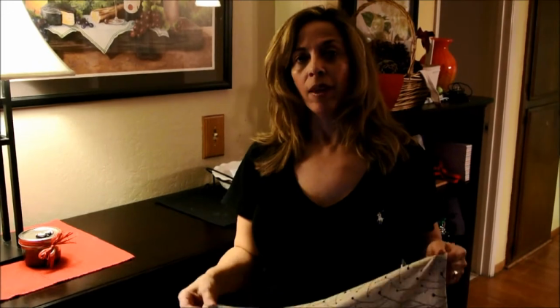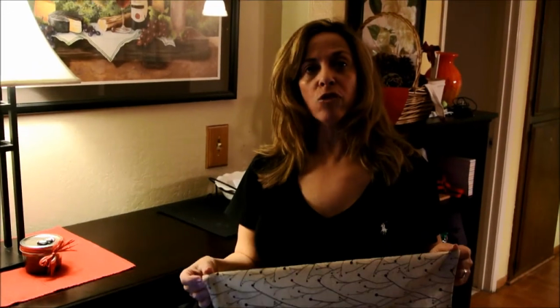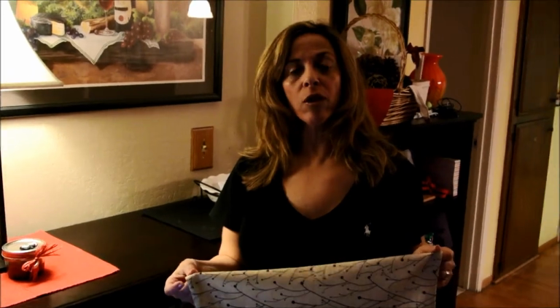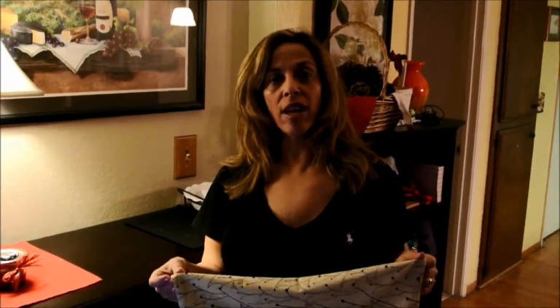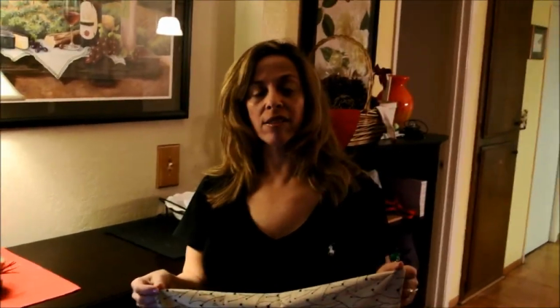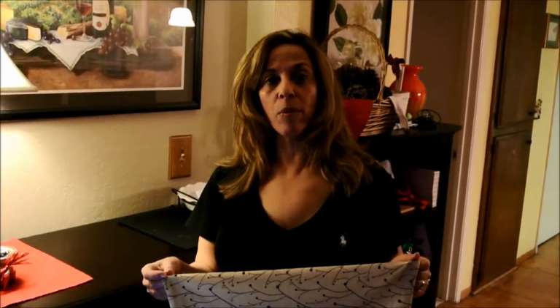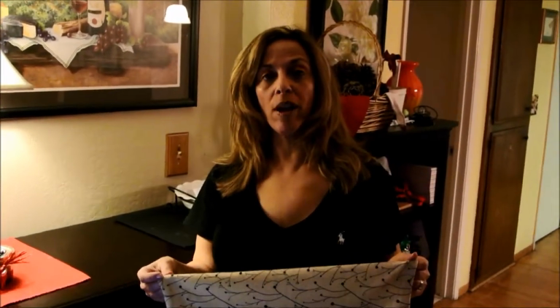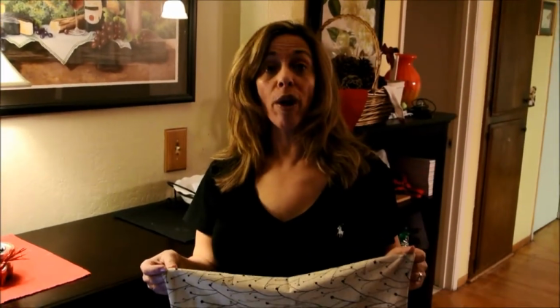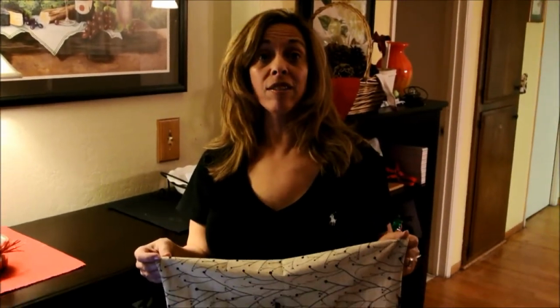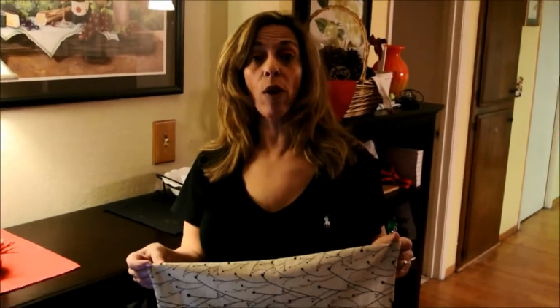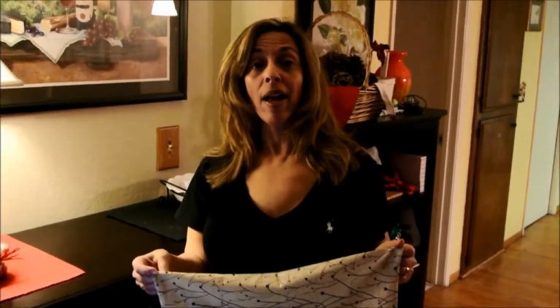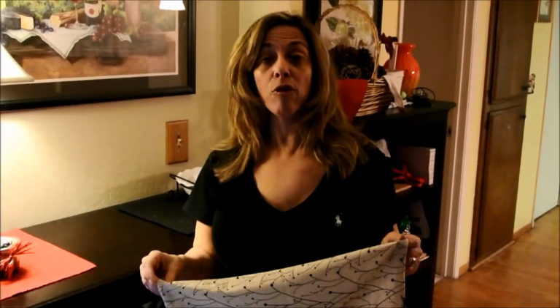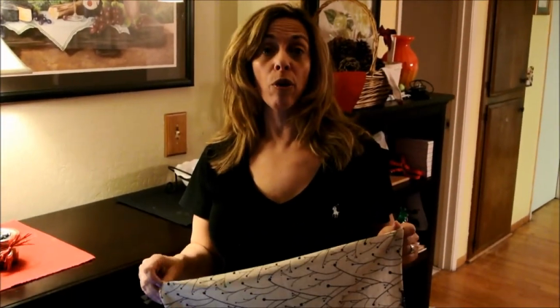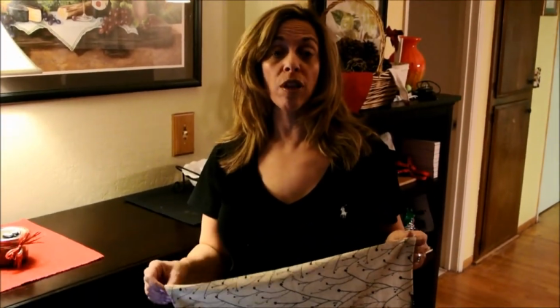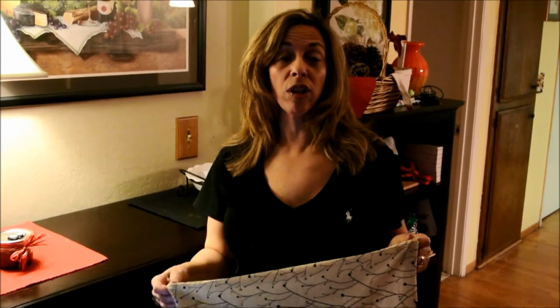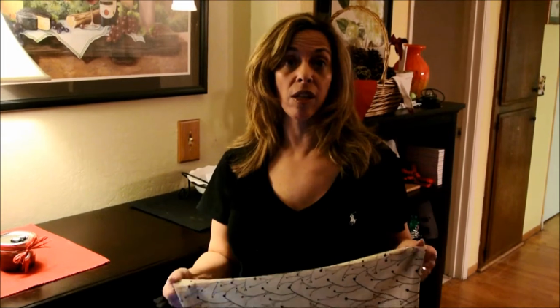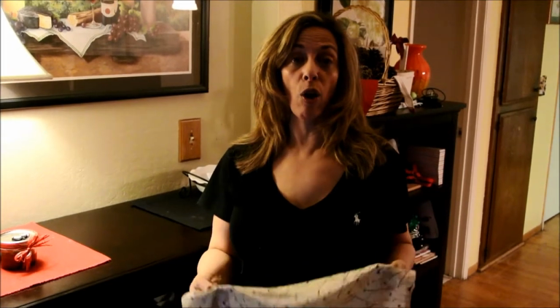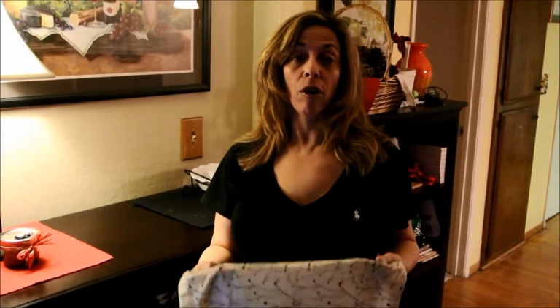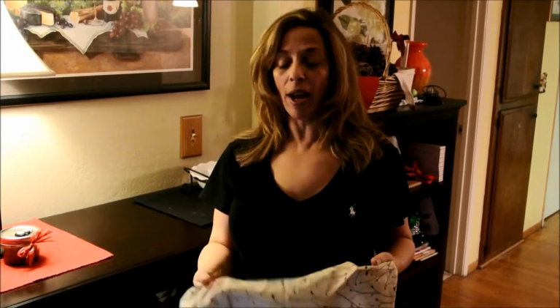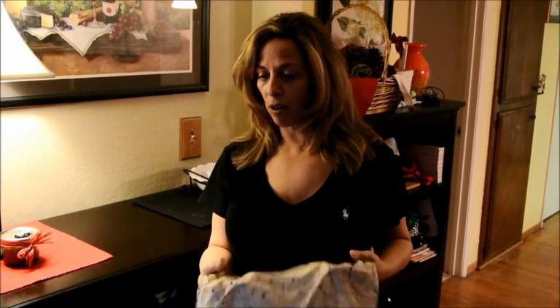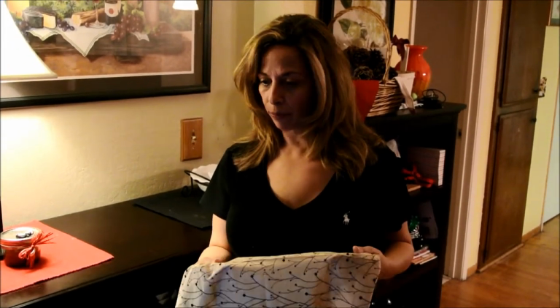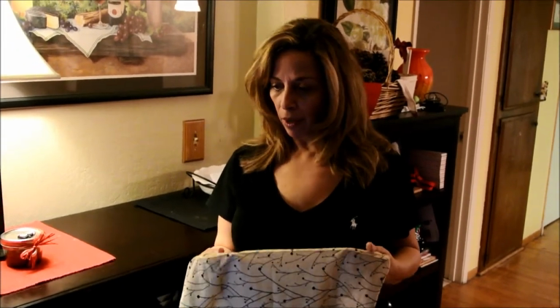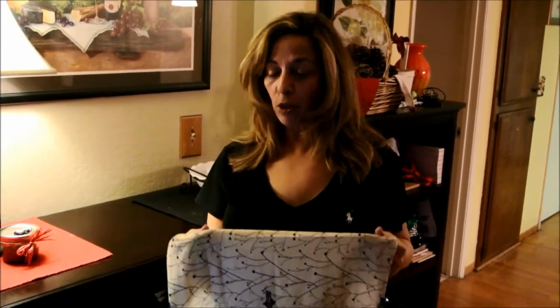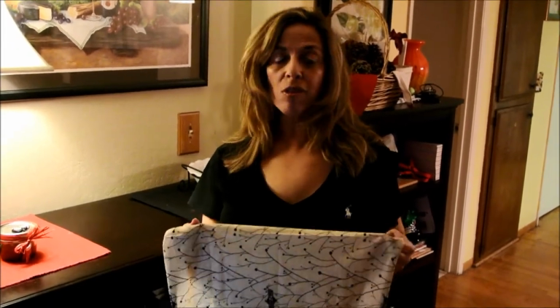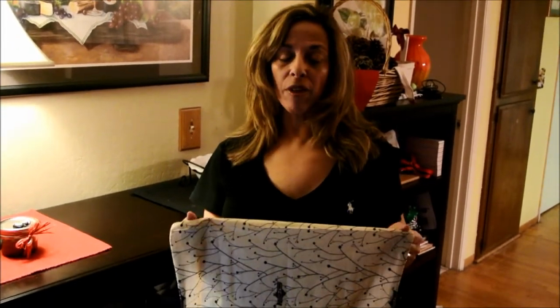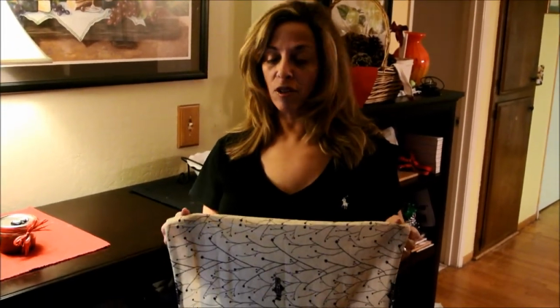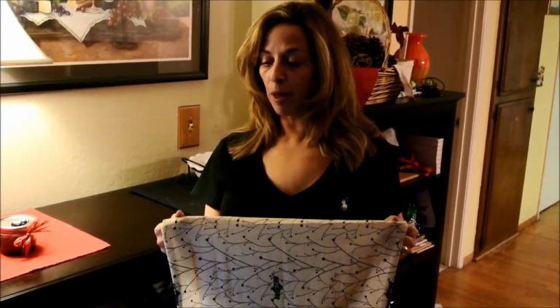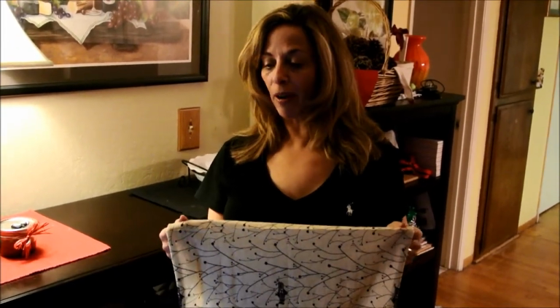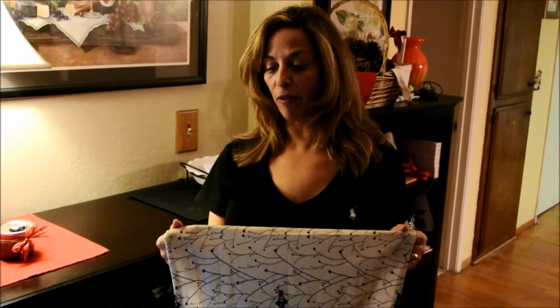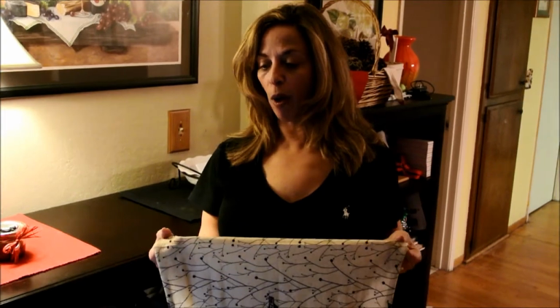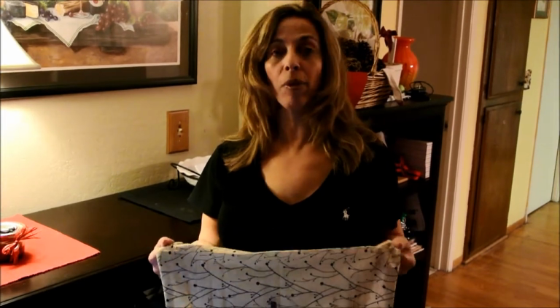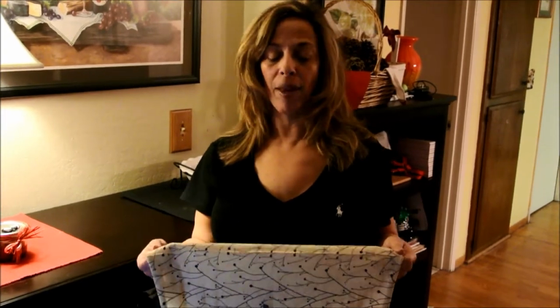This video today is to demonstrate one additional way other than those that you can see on Hoorag.com. I use this method to keep my hair out of my face while applying my makeup.